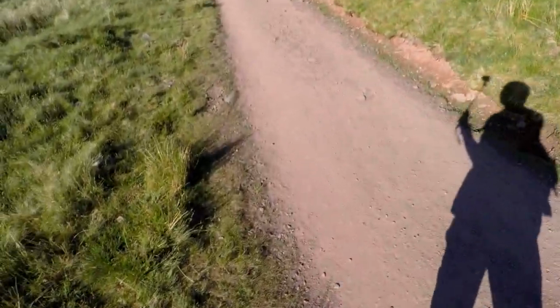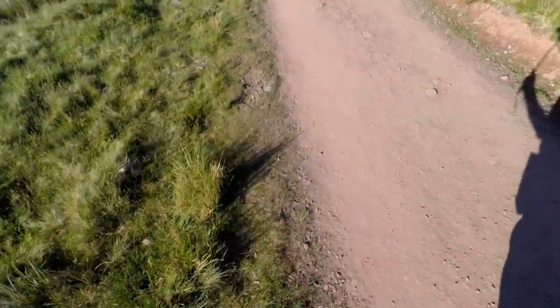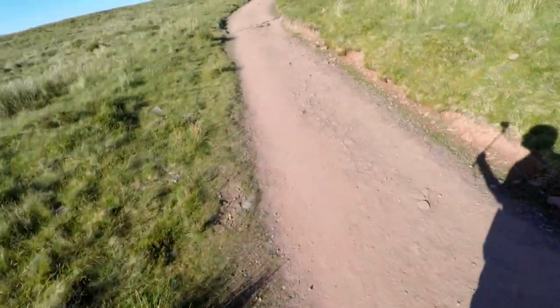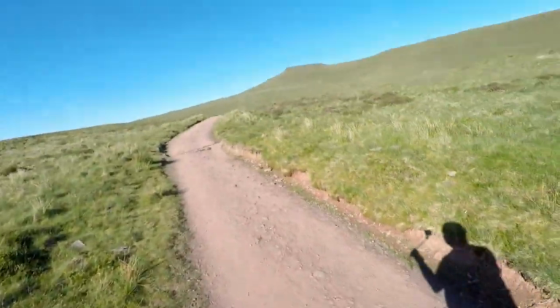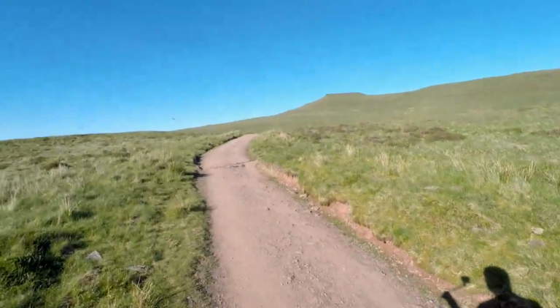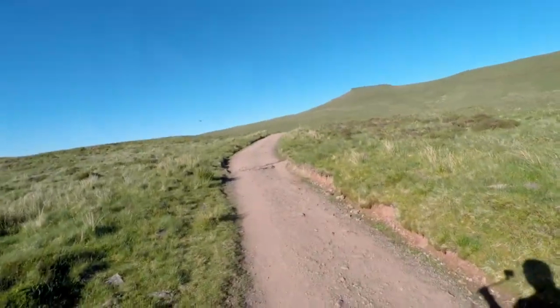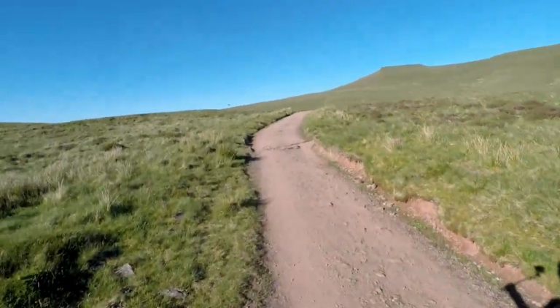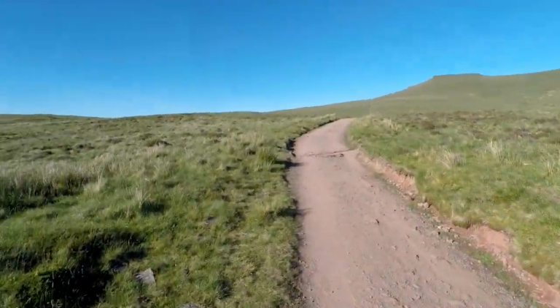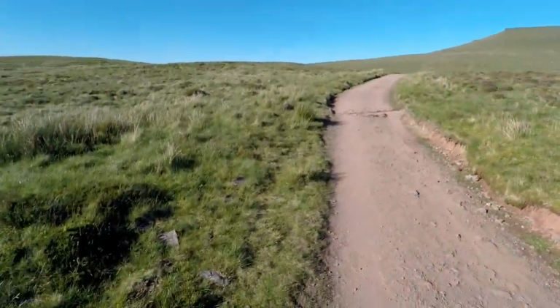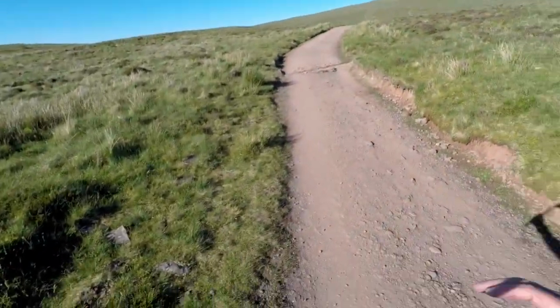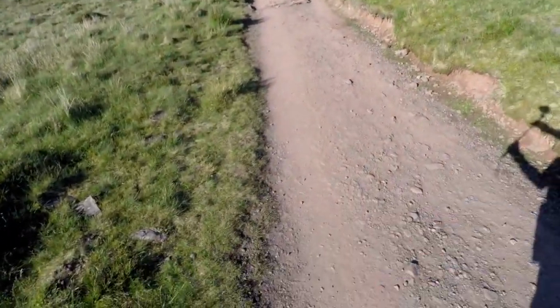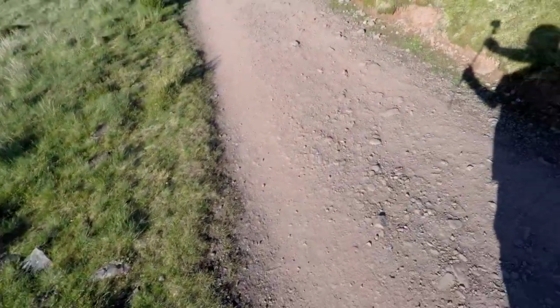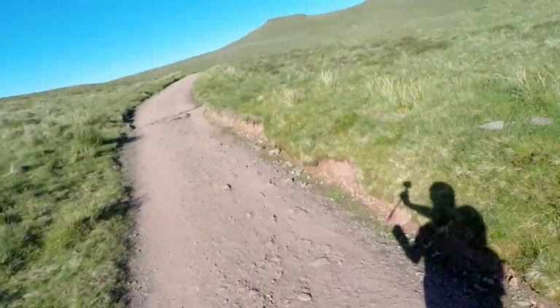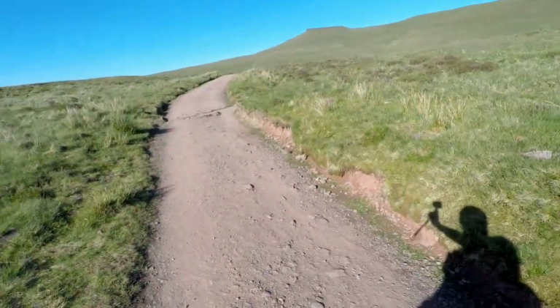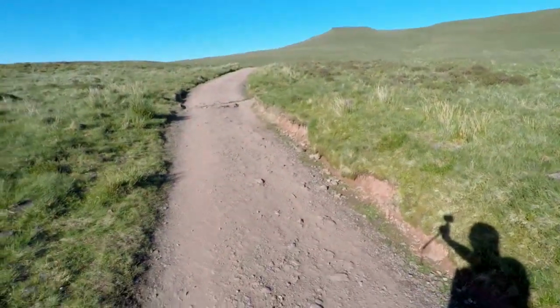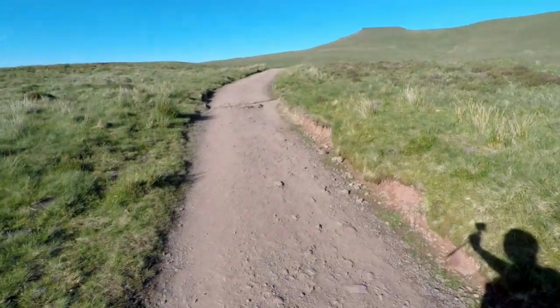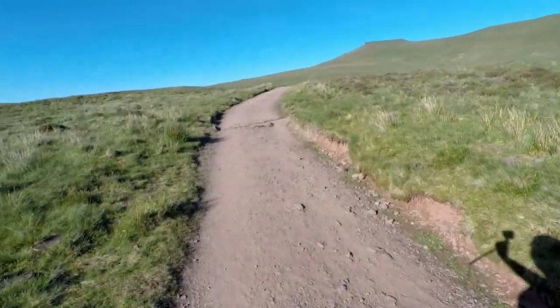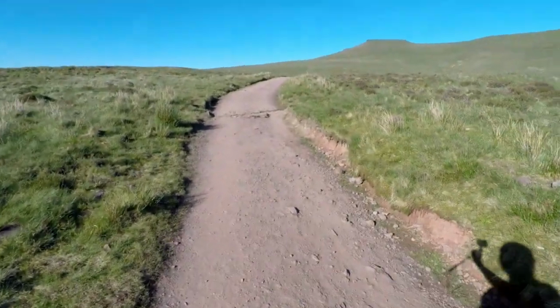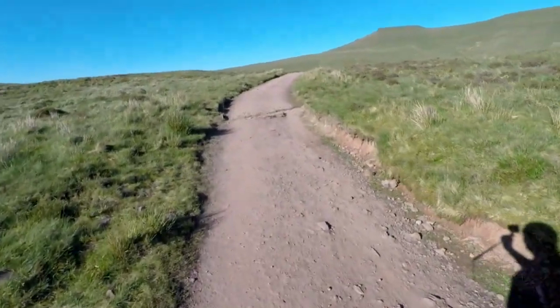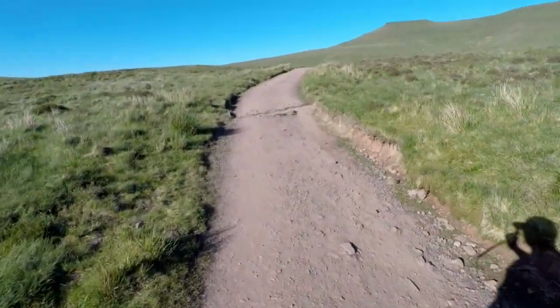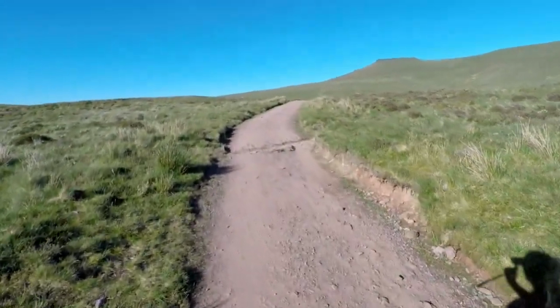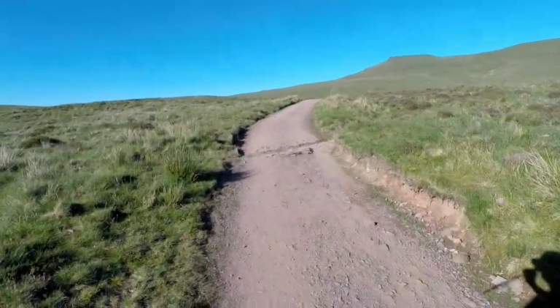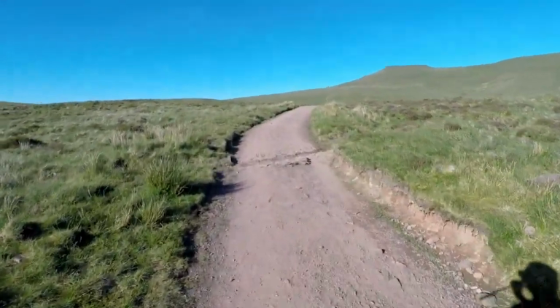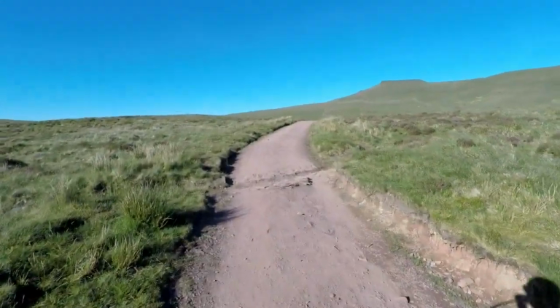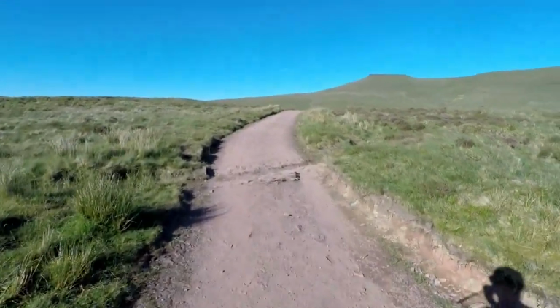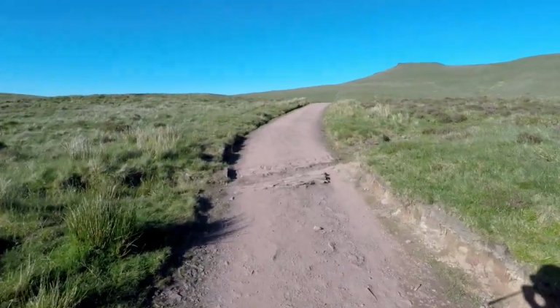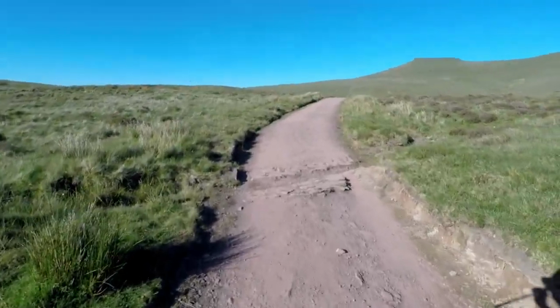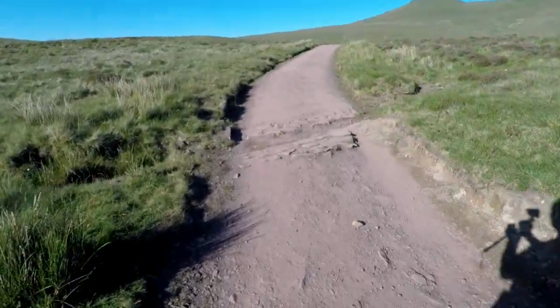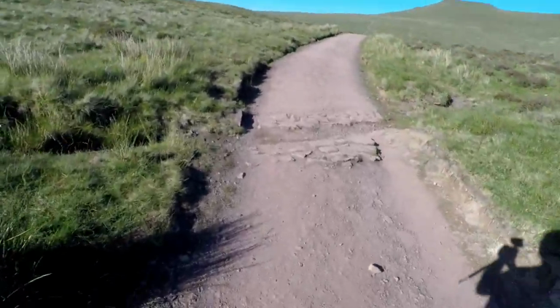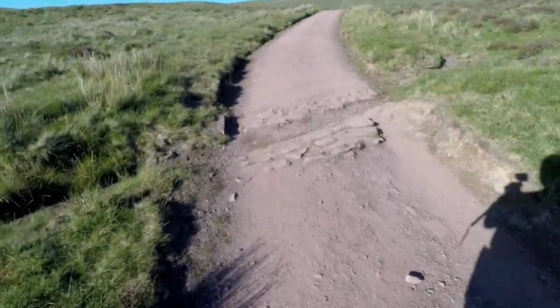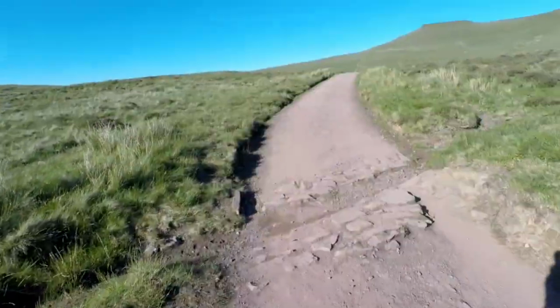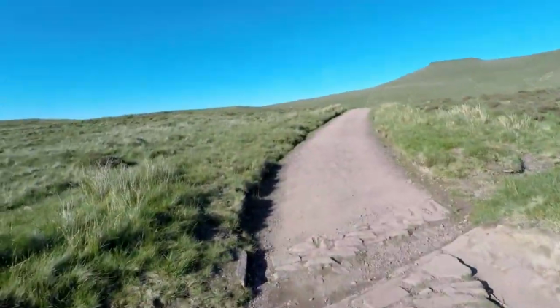I don't know what you can see with that — probably nothing. Oh, there's a birdie there, can you see him? I don't know how well you can see that with the wide angle on, because I'm shooting on the GoPro today. There he goes. We're coming up to the ridge line now in a minute — I might as well keep the camera going.